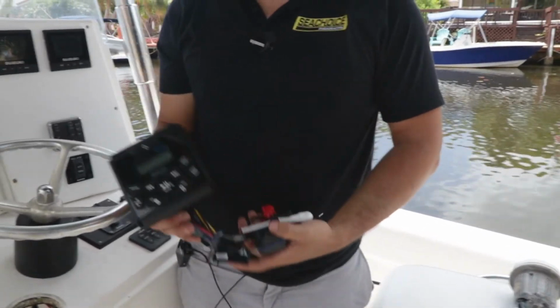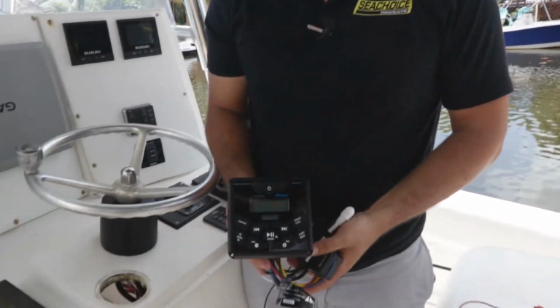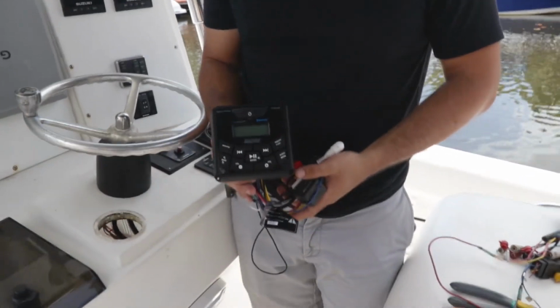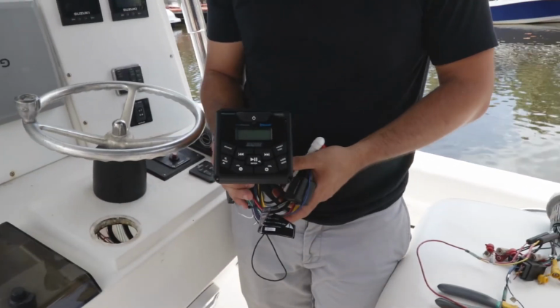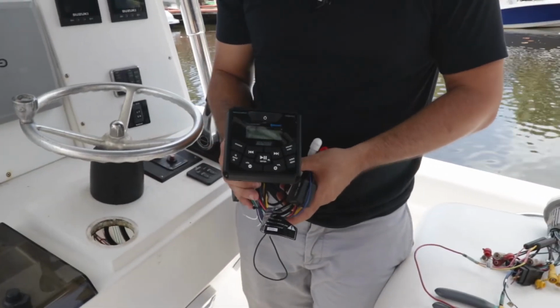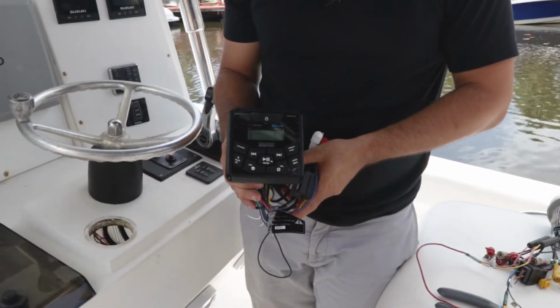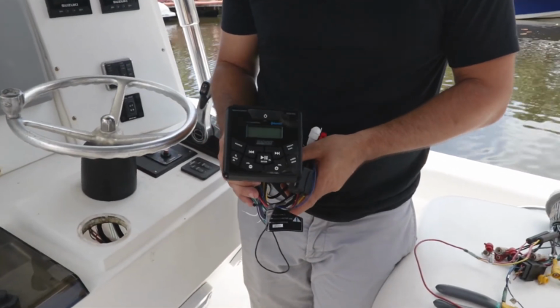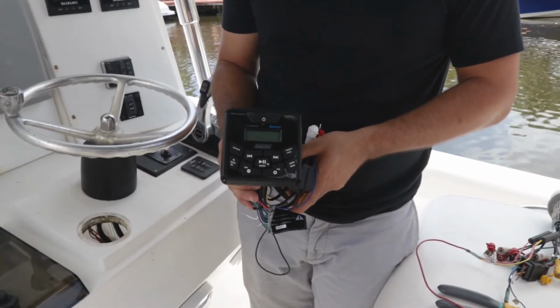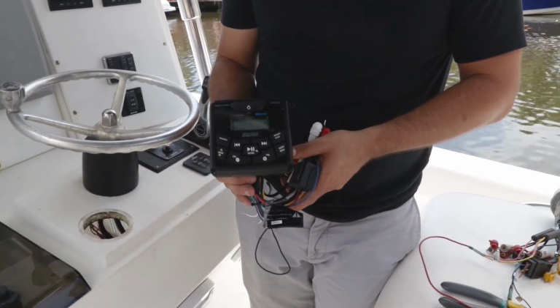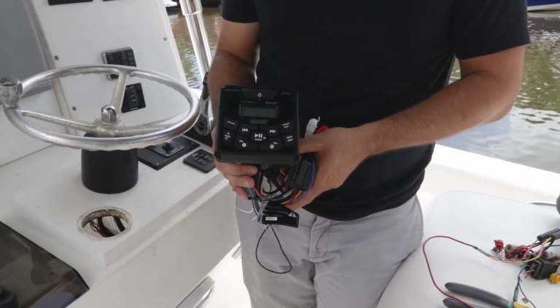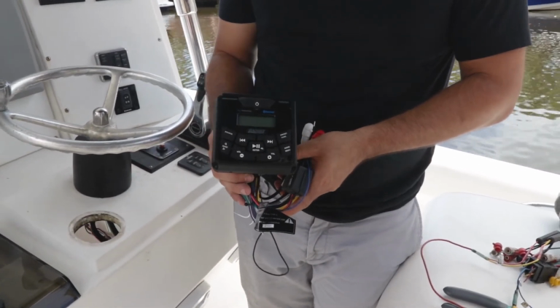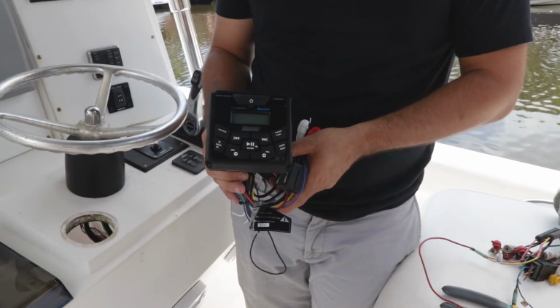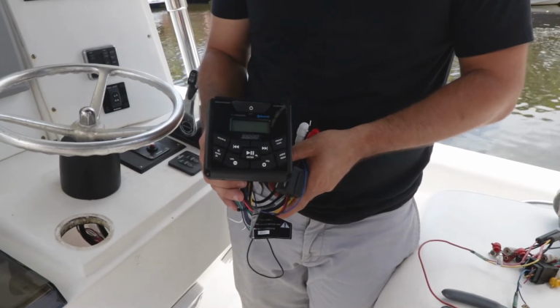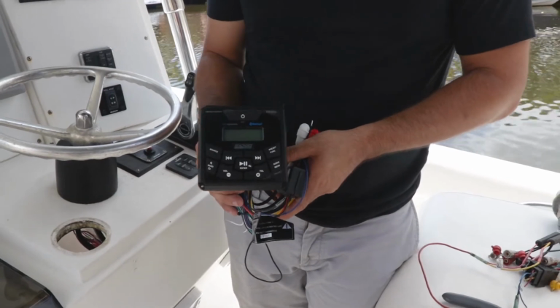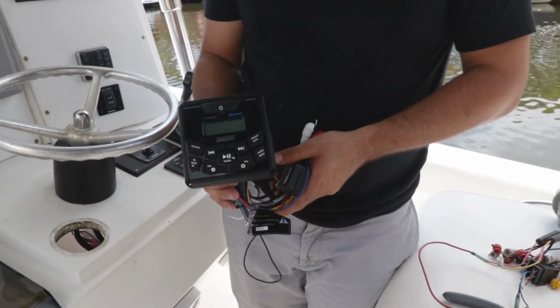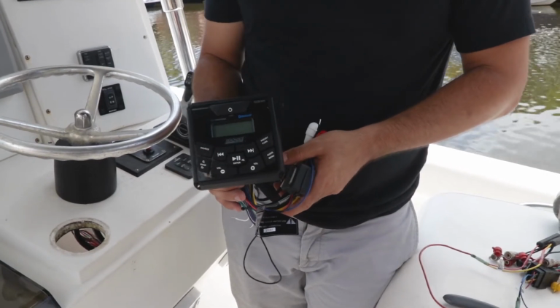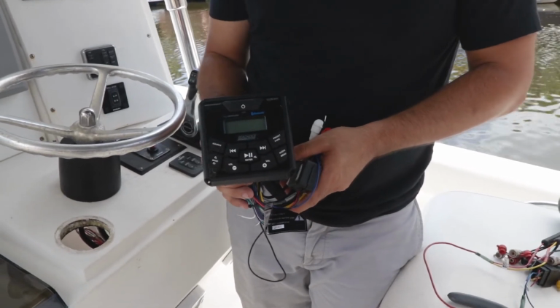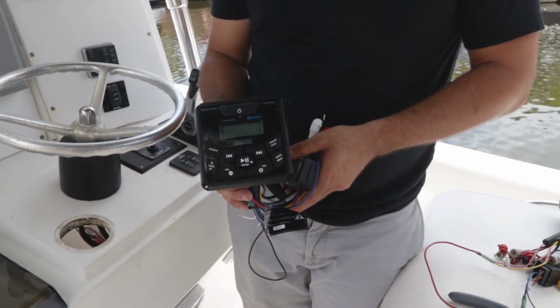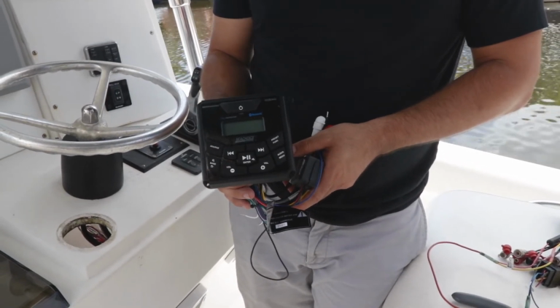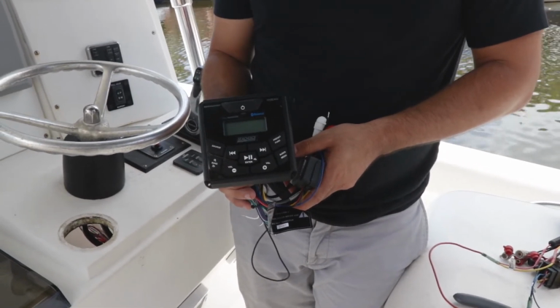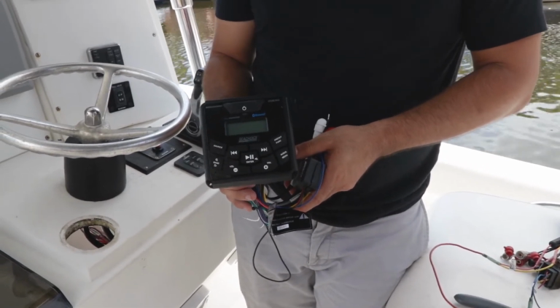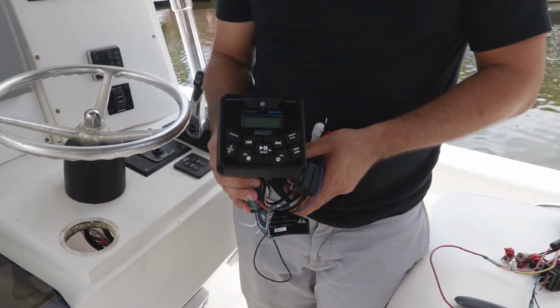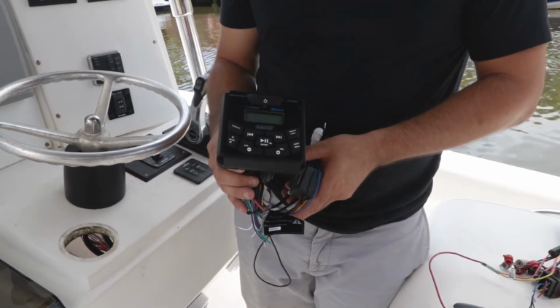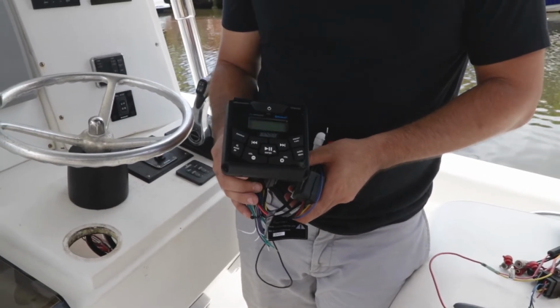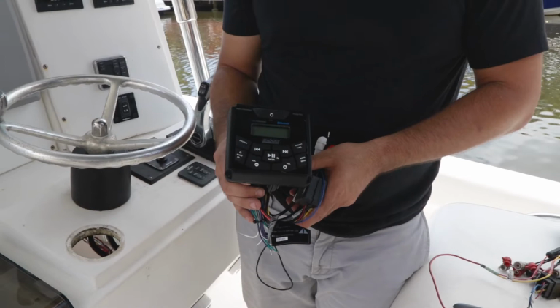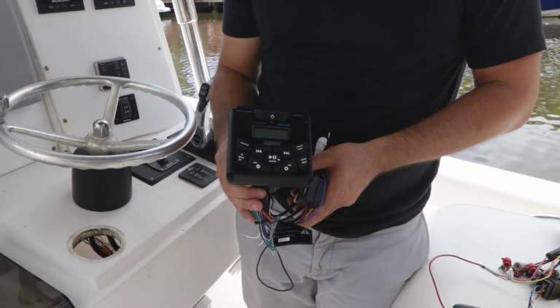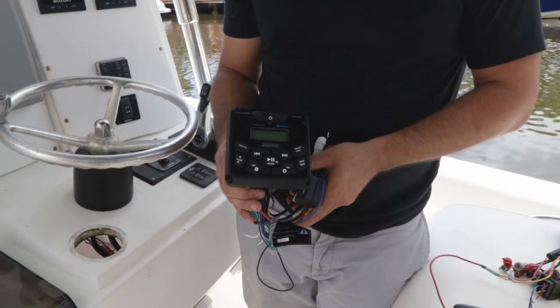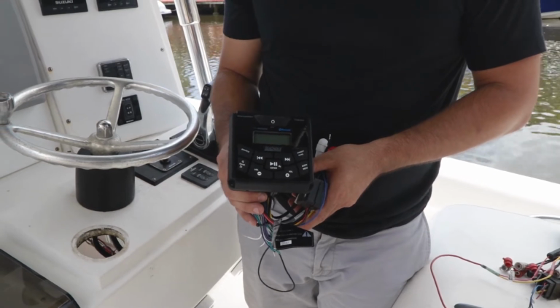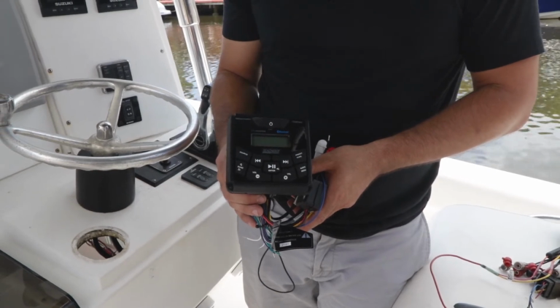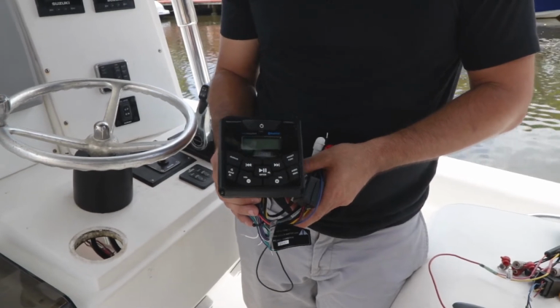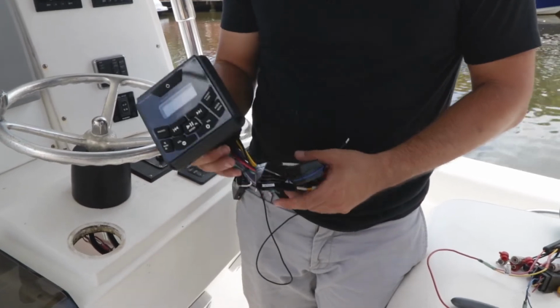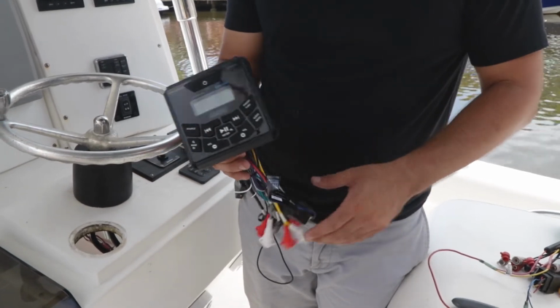This is the new C-Choice N-Dash Marine system. As you can see, it's got nice big buttons on it. It's also Bluetooth enabled, so you can connect it to your cell phone, and it is IPX6 waterproof rated, which is great.